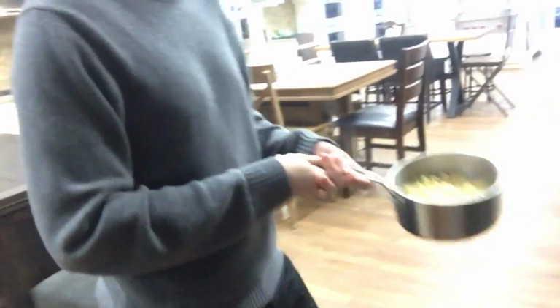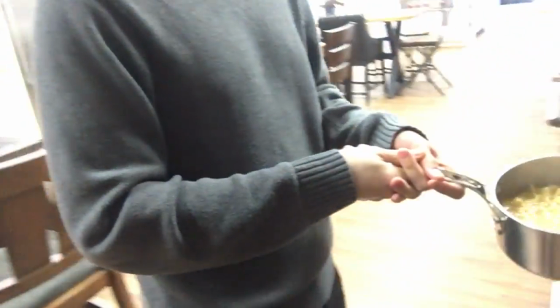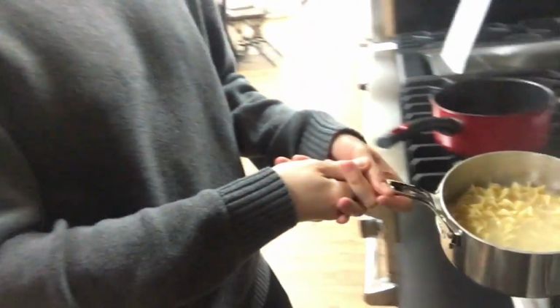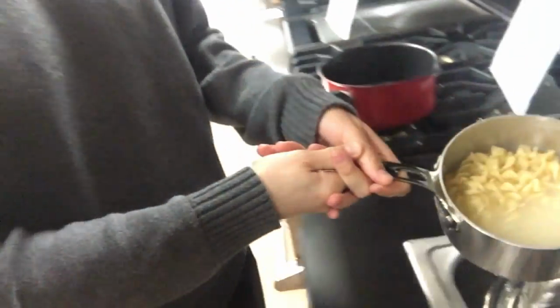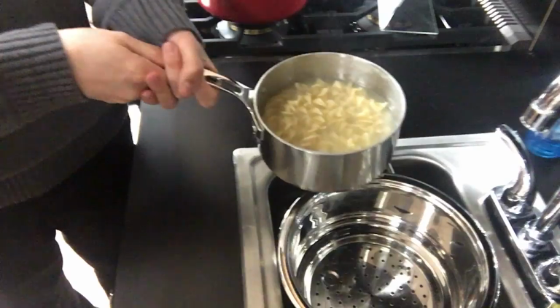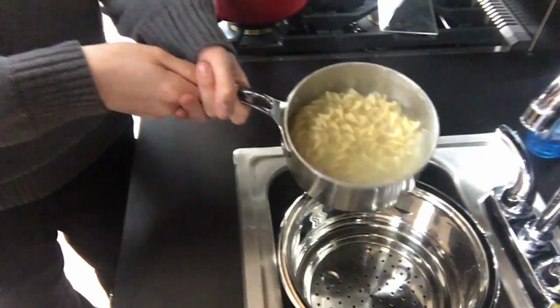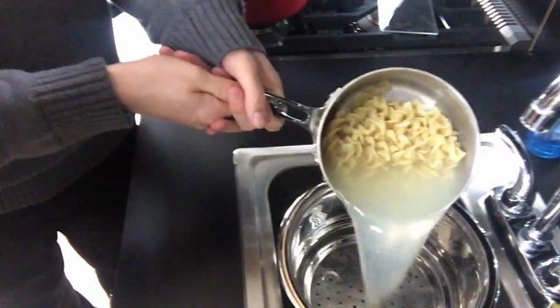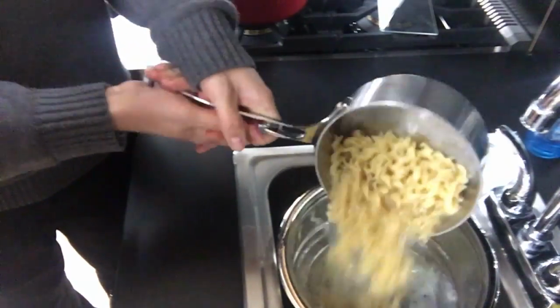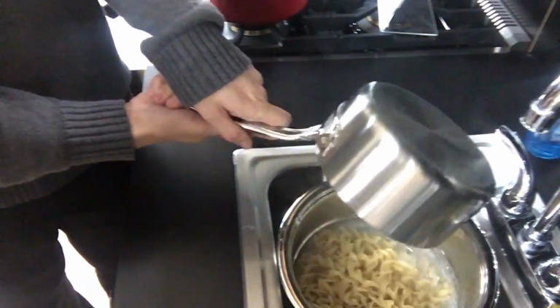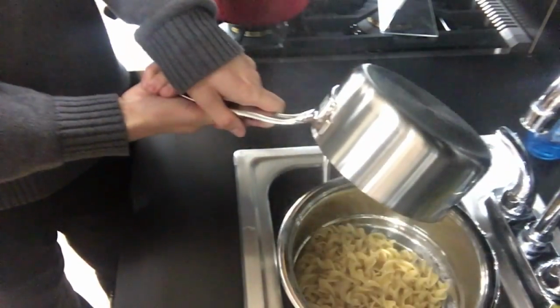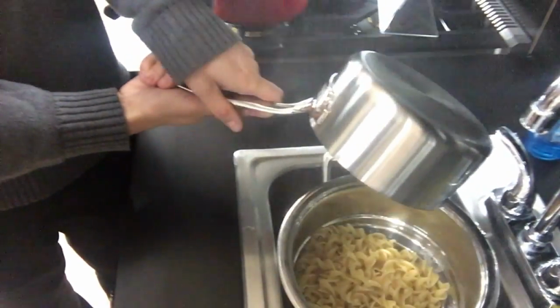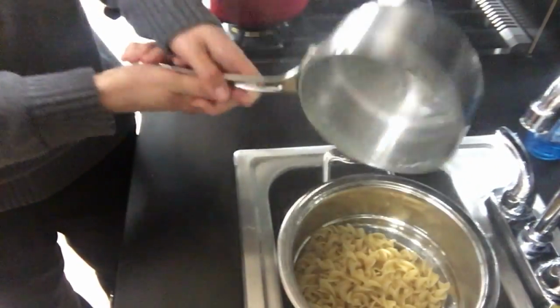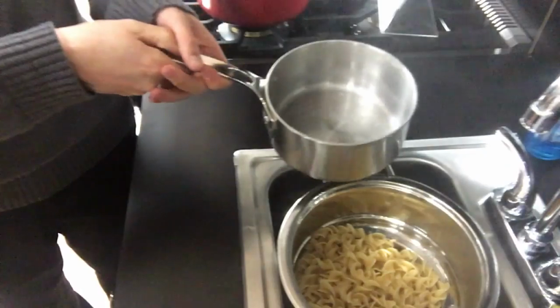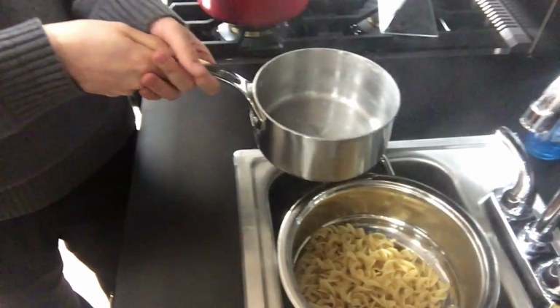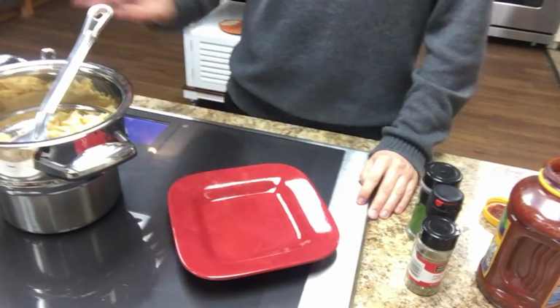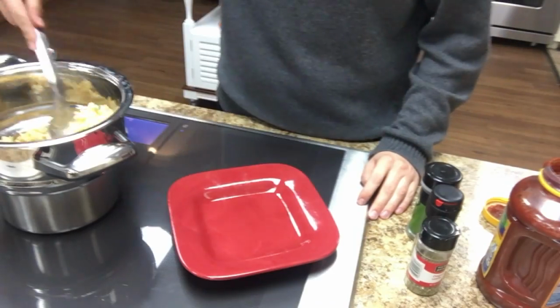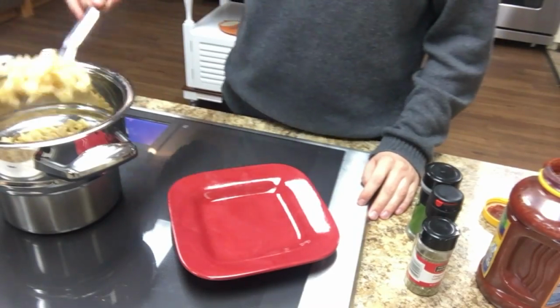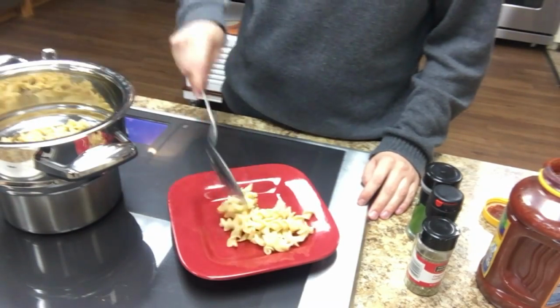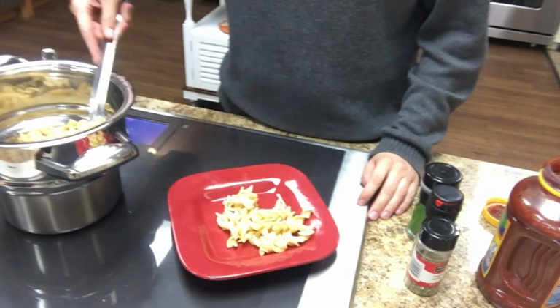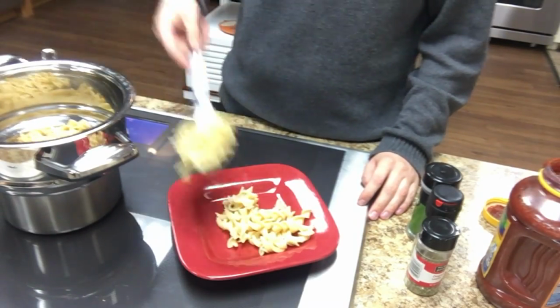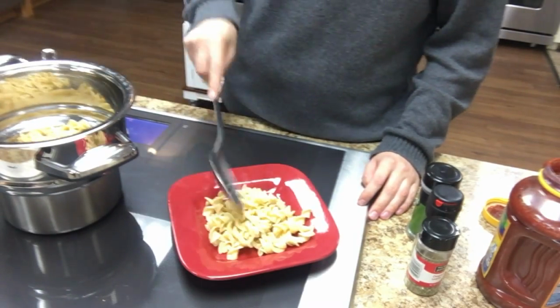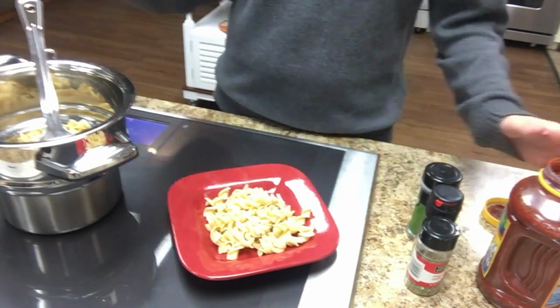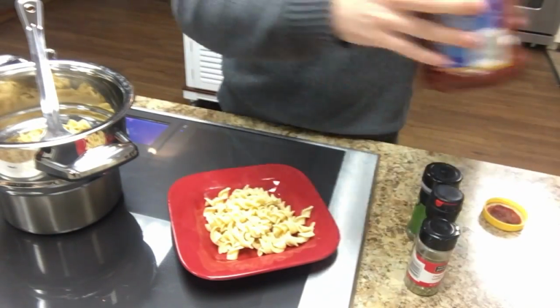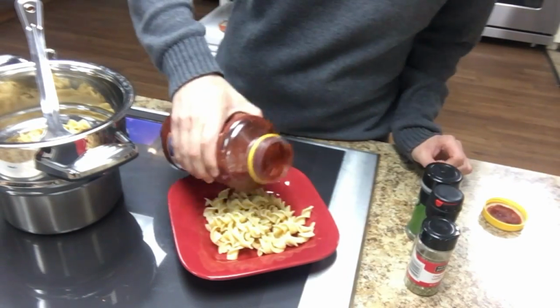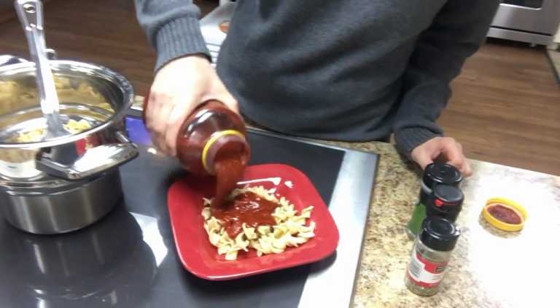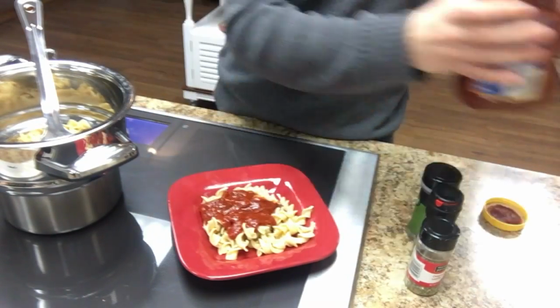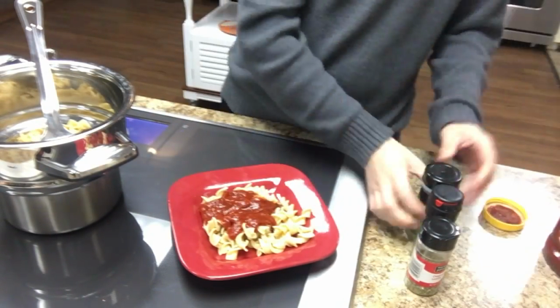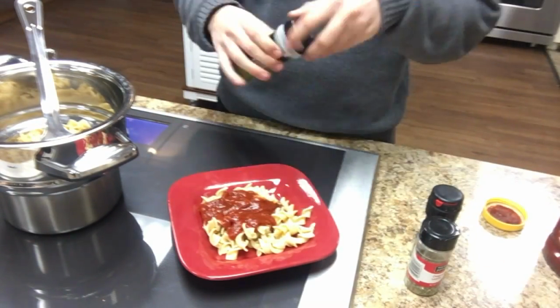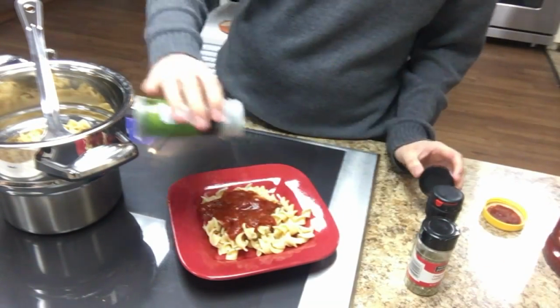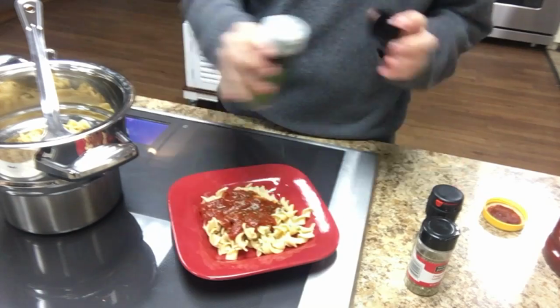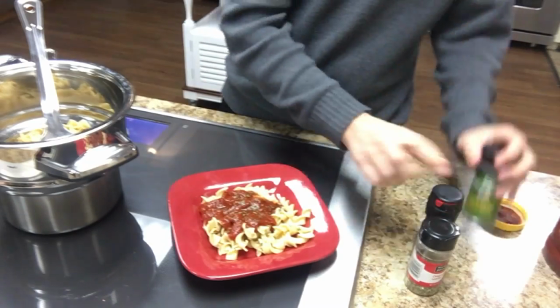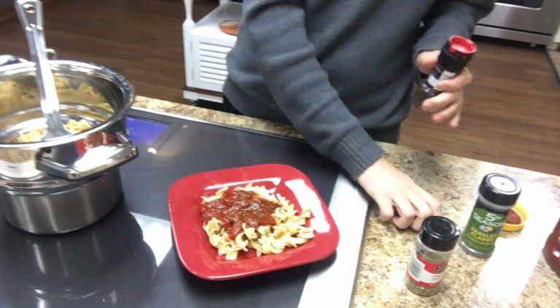This cooktop can be used in the middle of your island or on your regular countertop. It offers a downdraft ventilation system that stops your cooking odors and steam from dispersing into your kitchen.